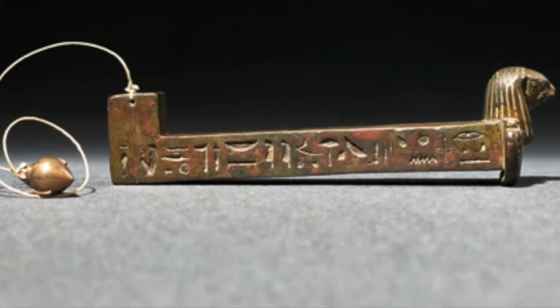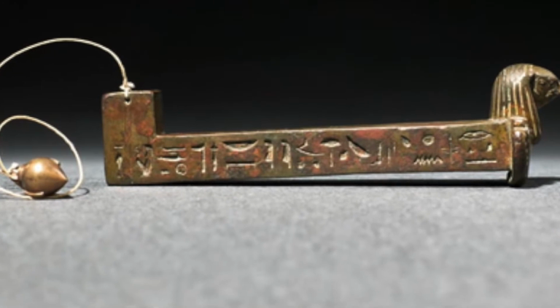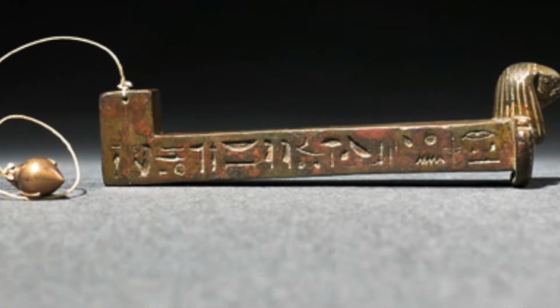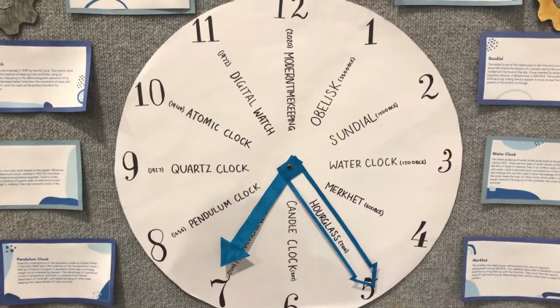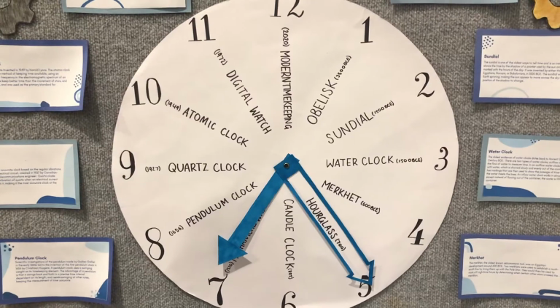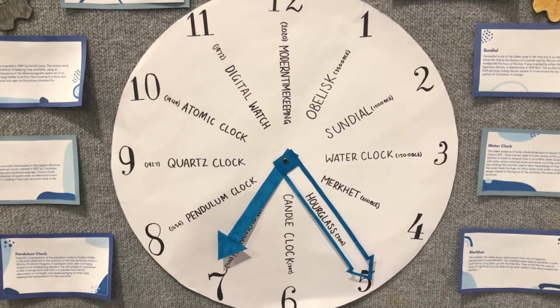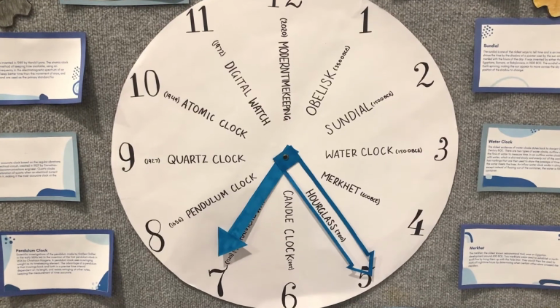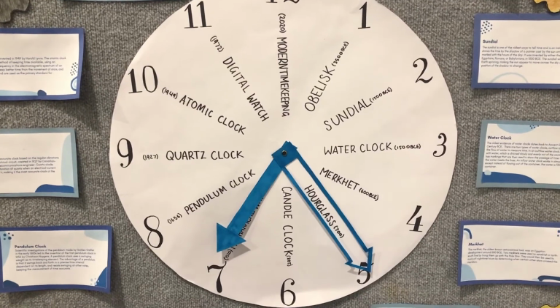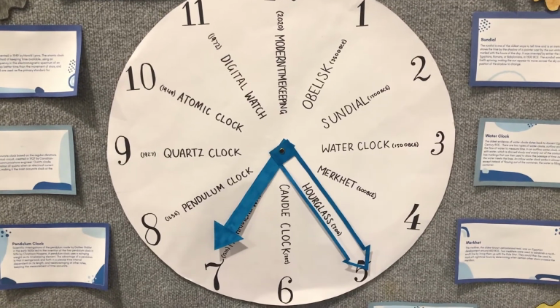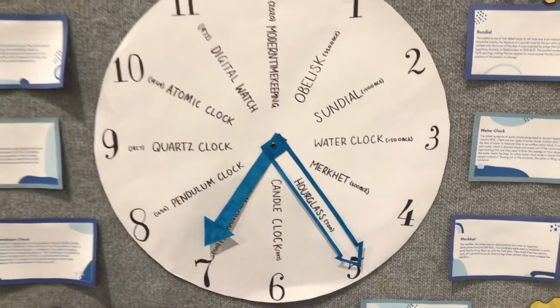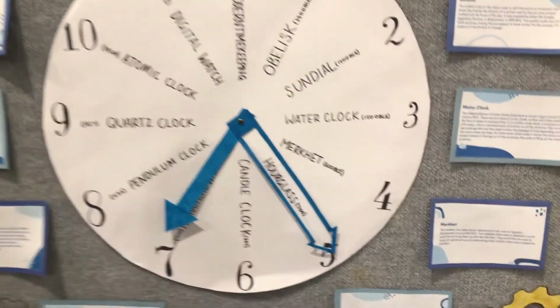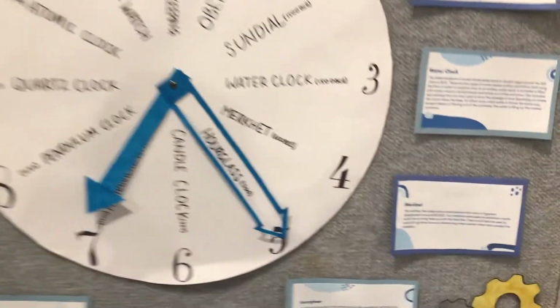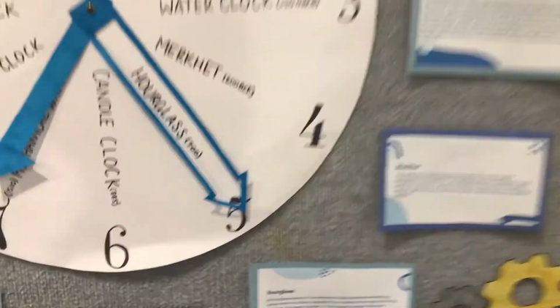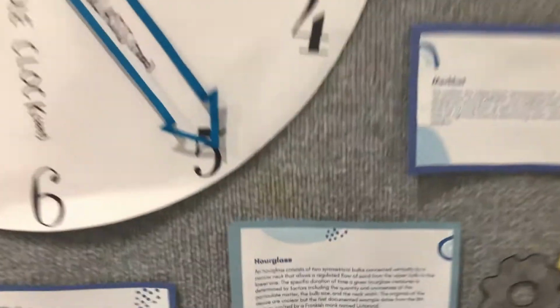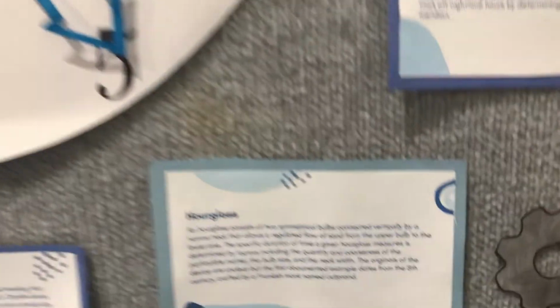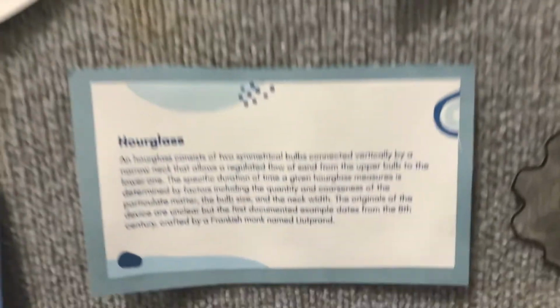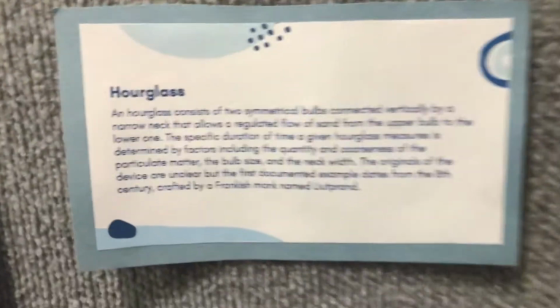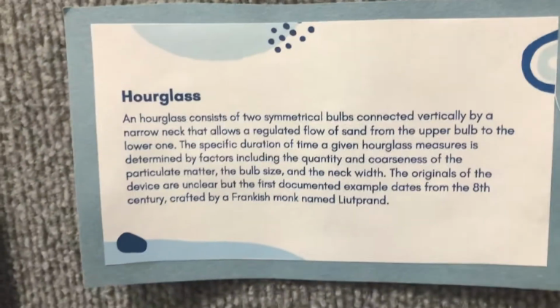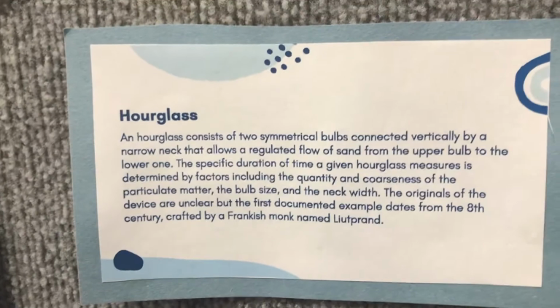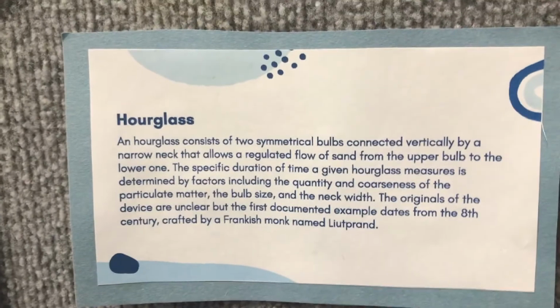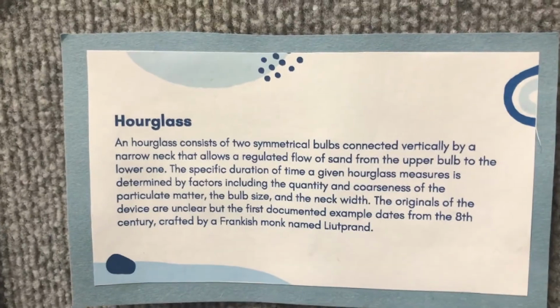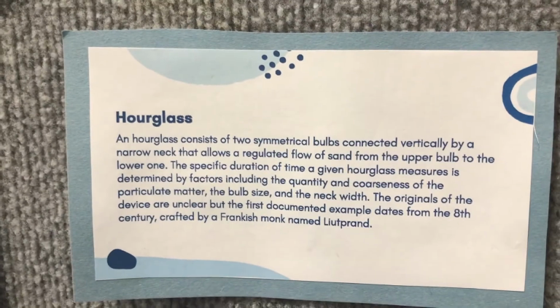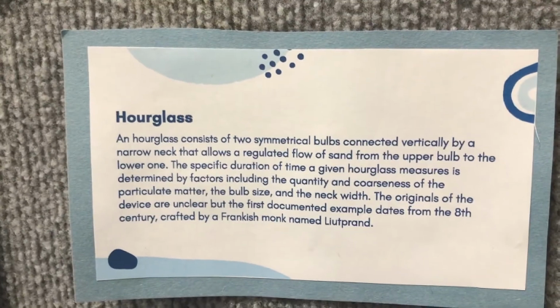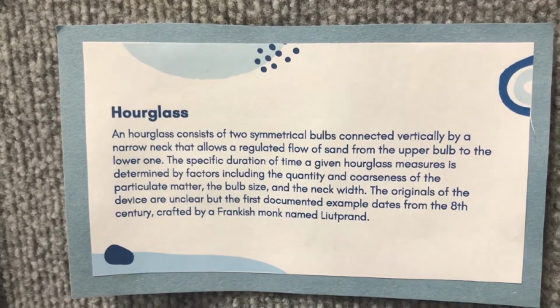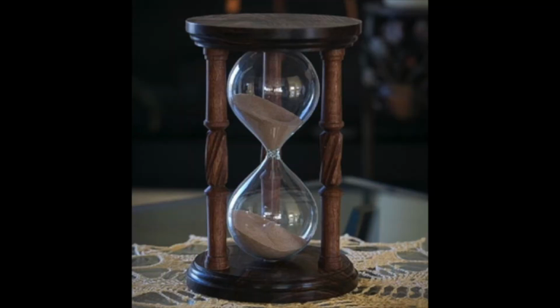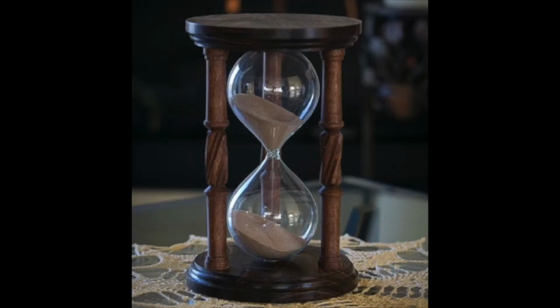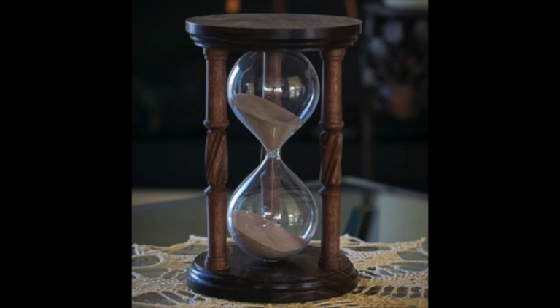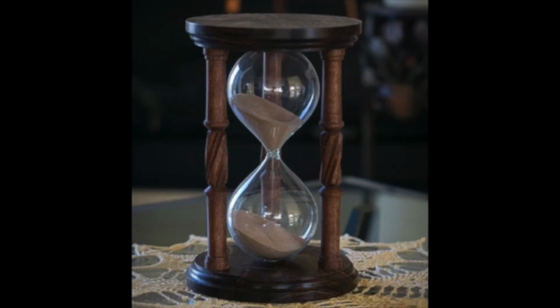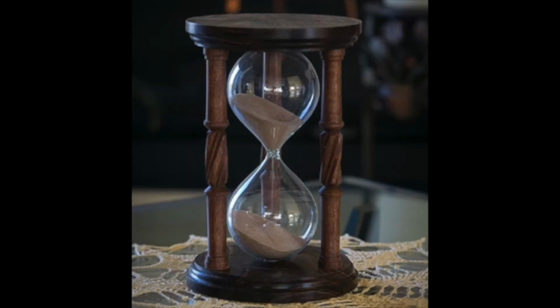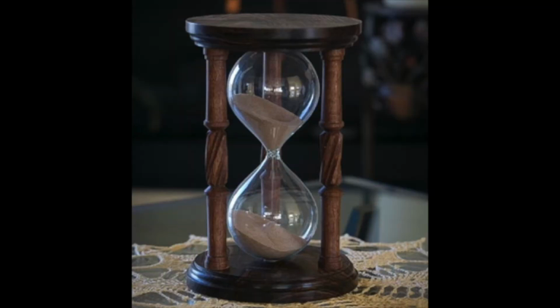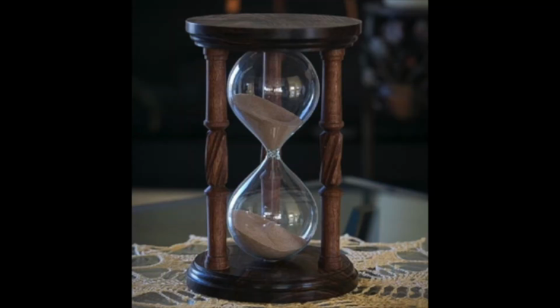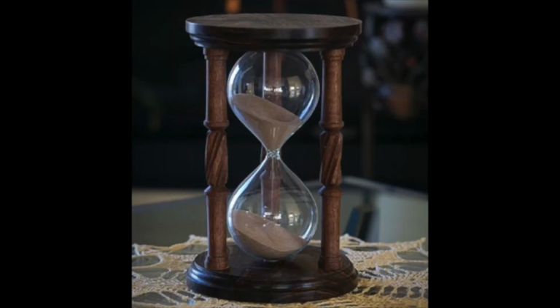Centuries later, around 700, hourglasses came into use. They measured a regulated flow of sand from an upper bulb to a lower one, and are still in use today.